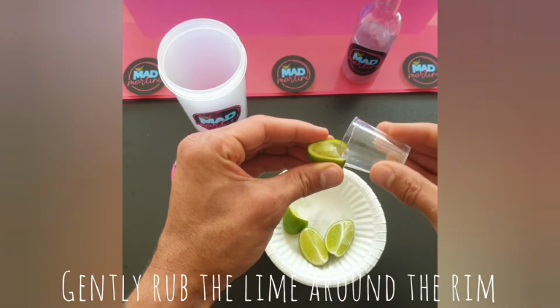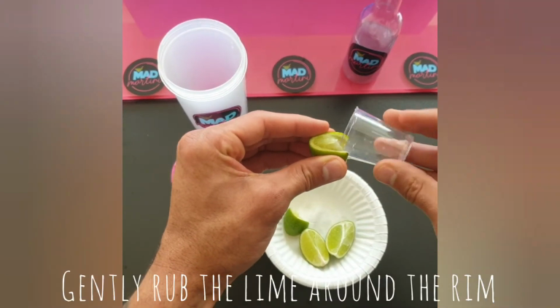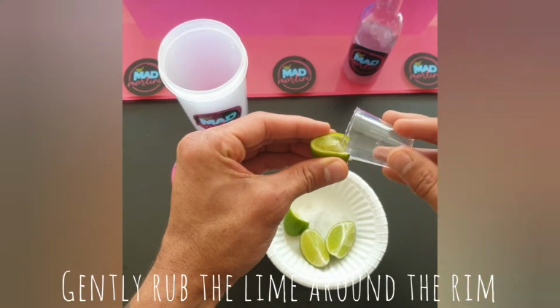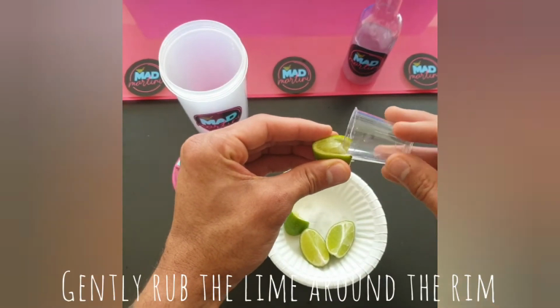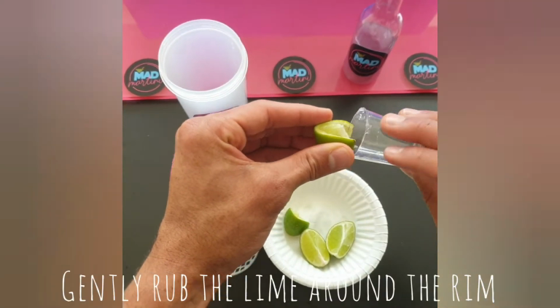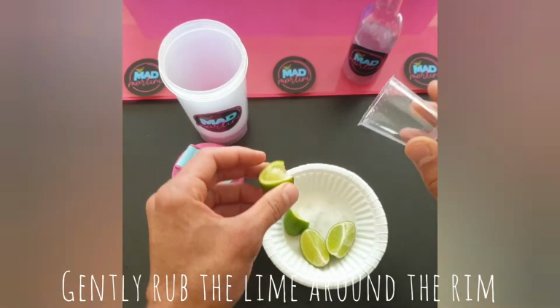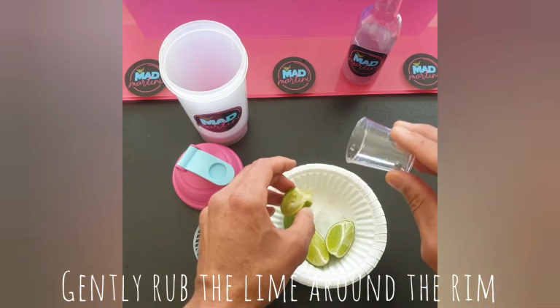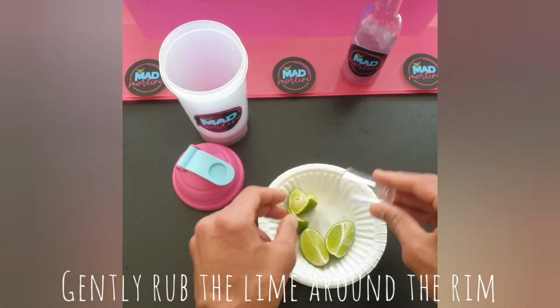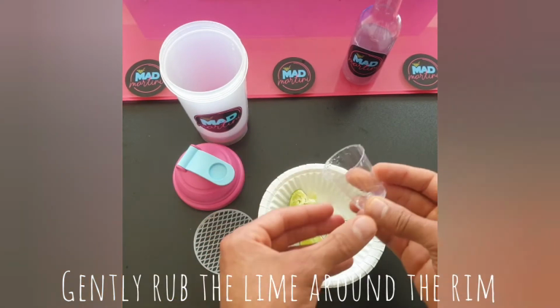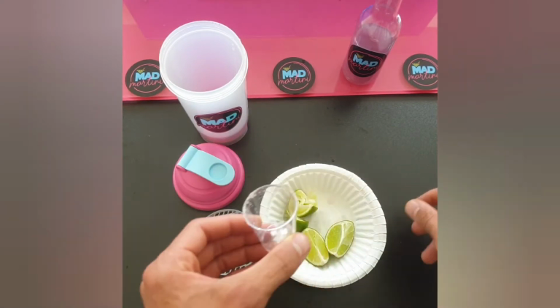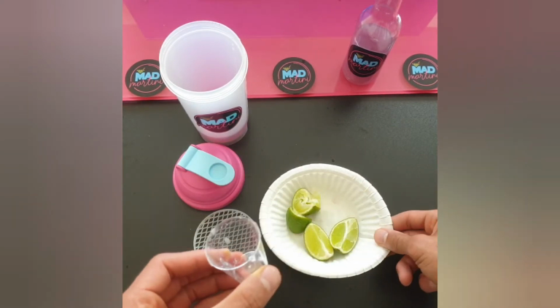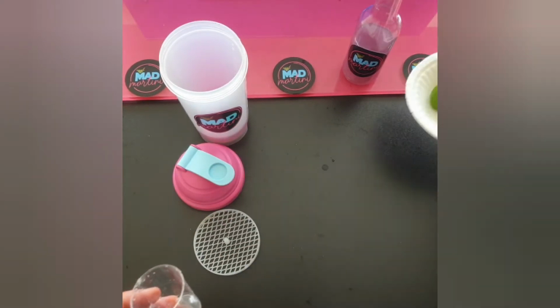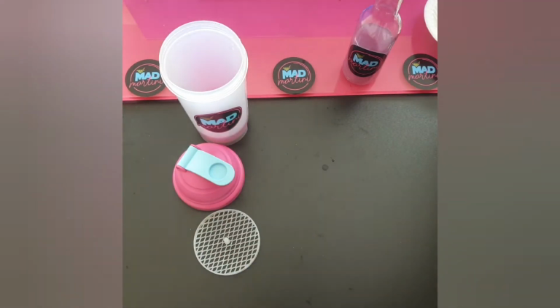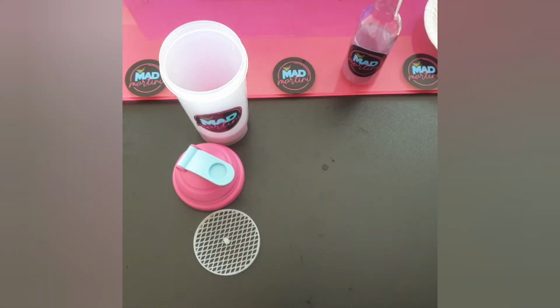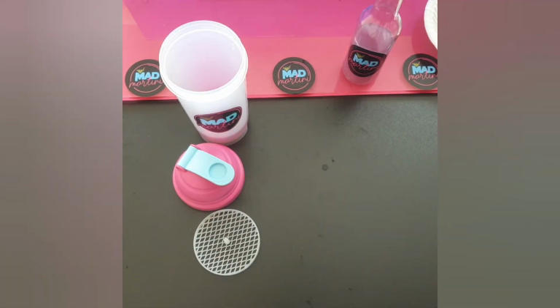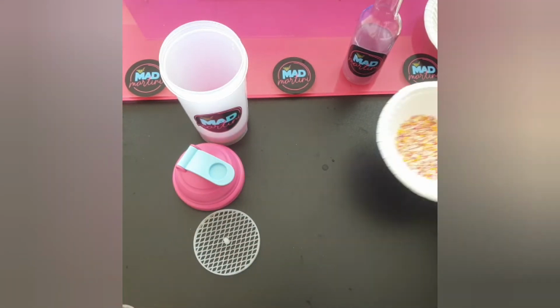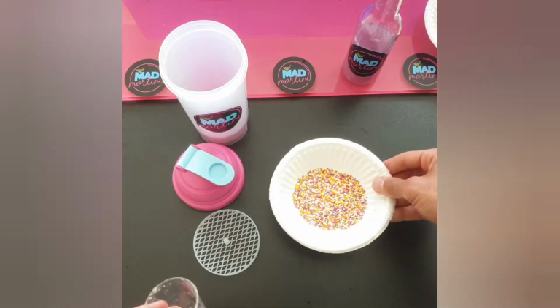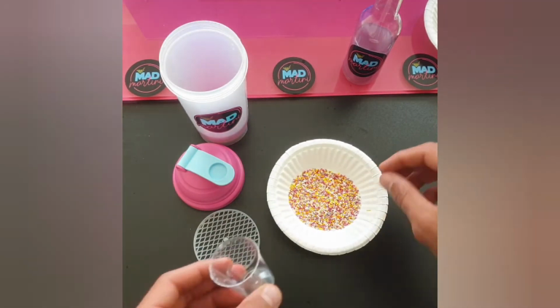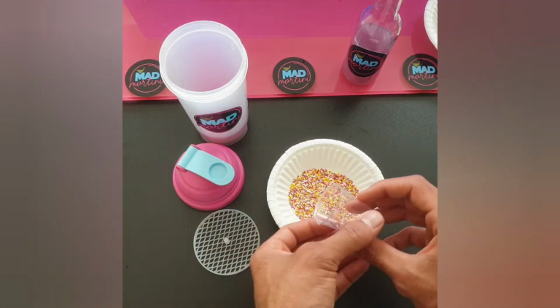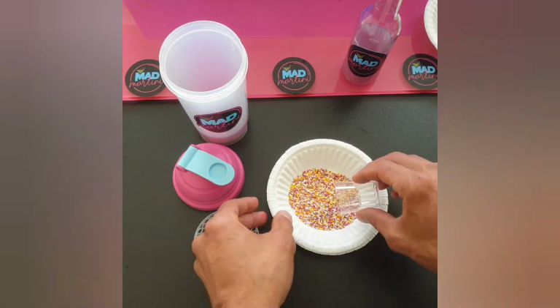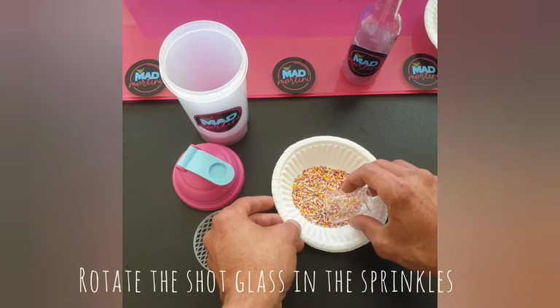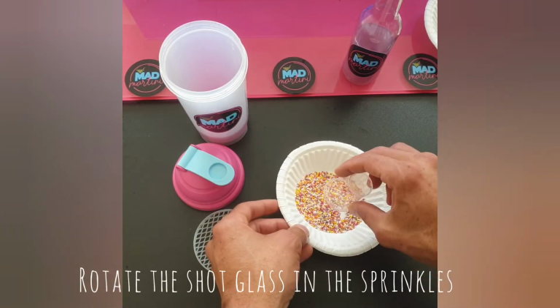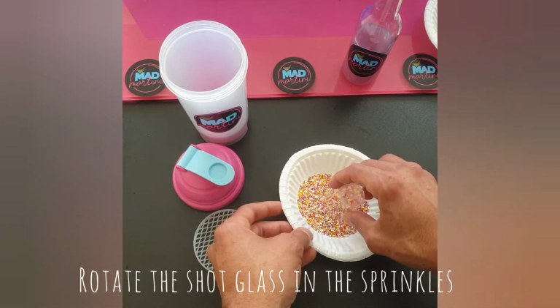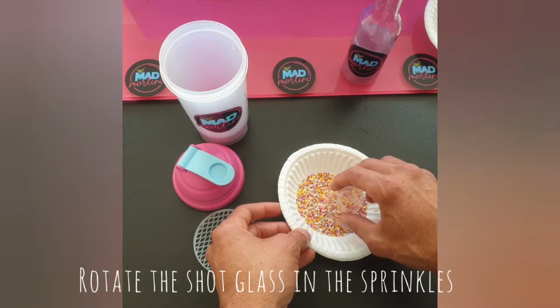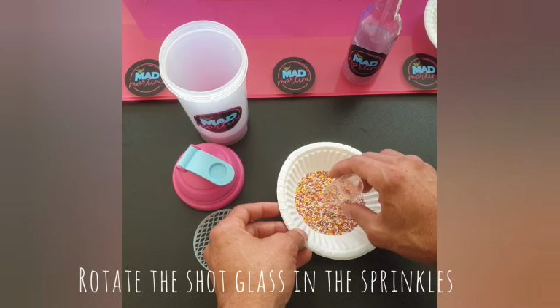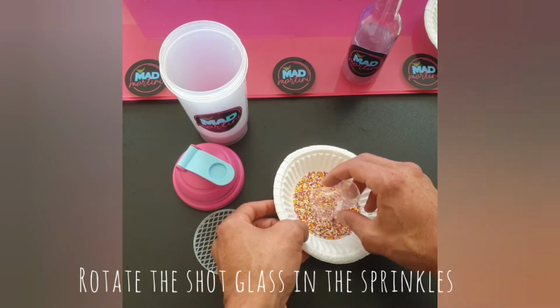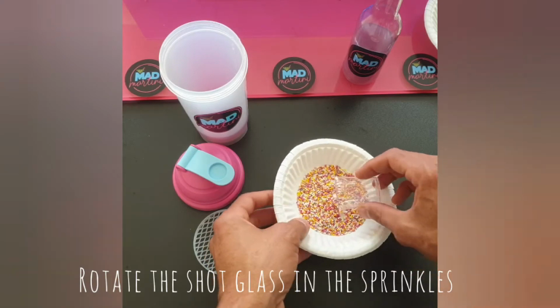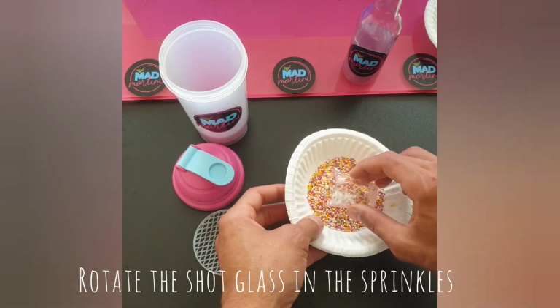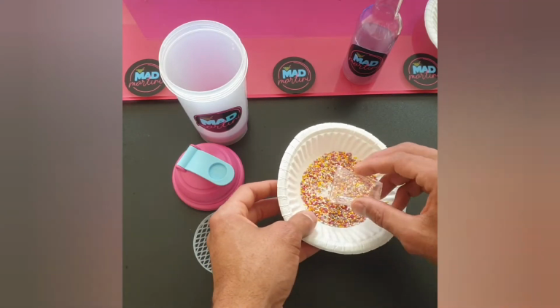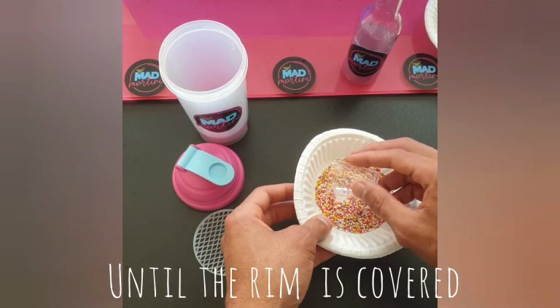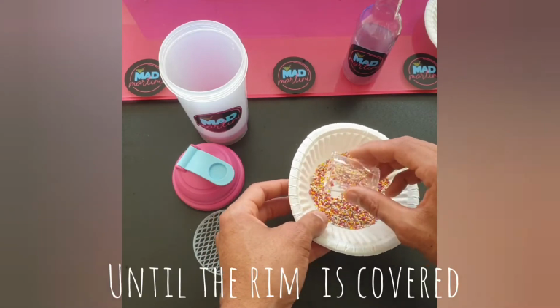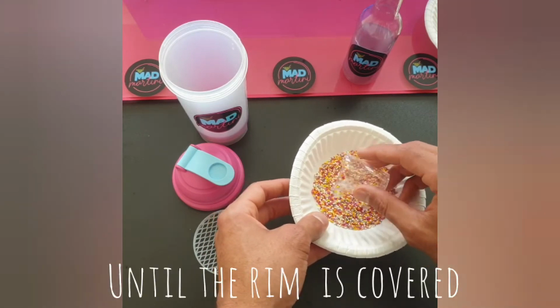Use a squeeze lime and gently rub it around the rim. Get your sprinkles out and slowly rotate the shot glass until the rim is covered.